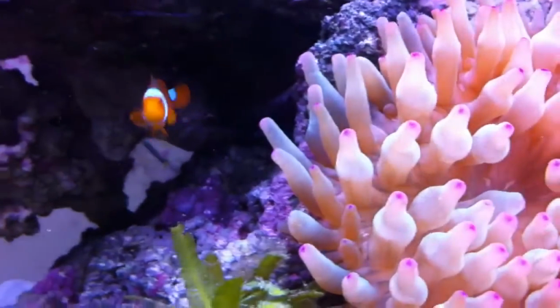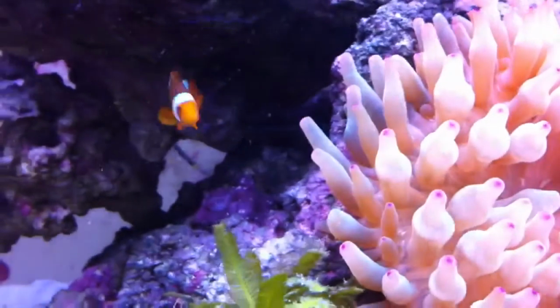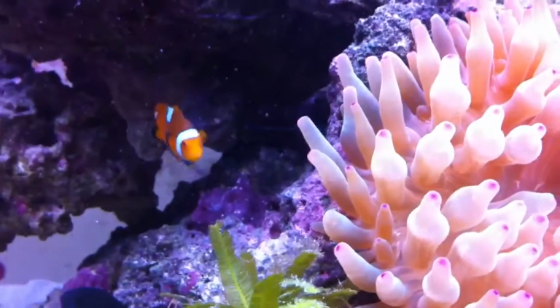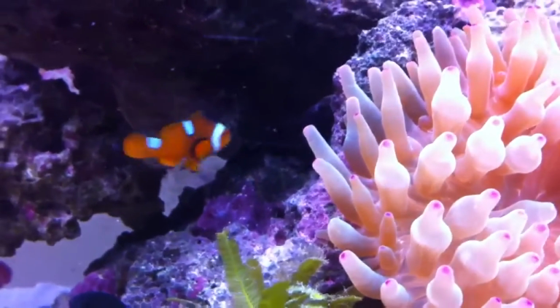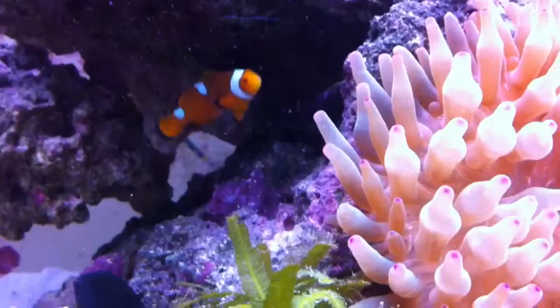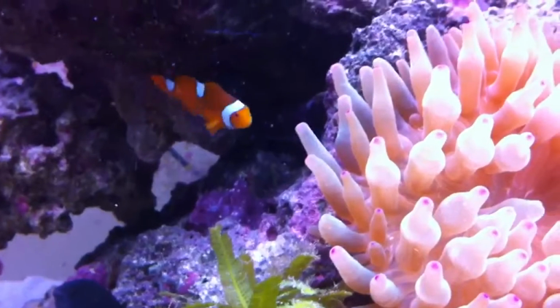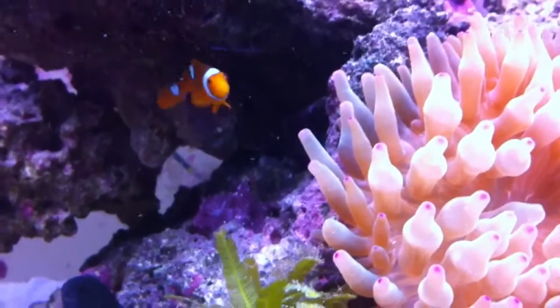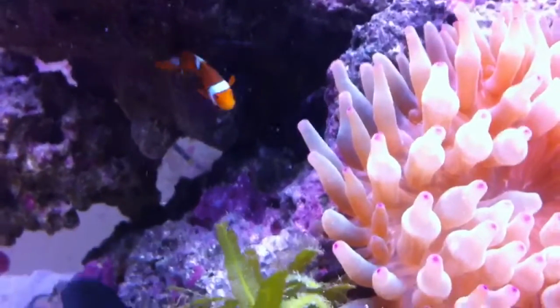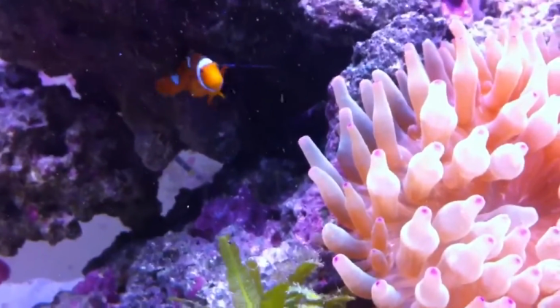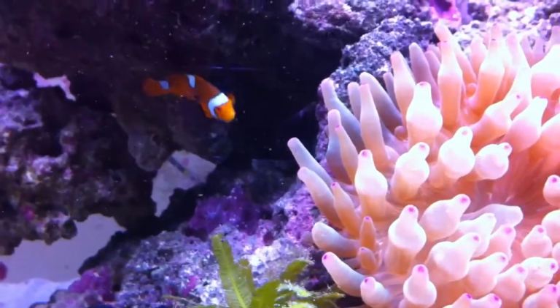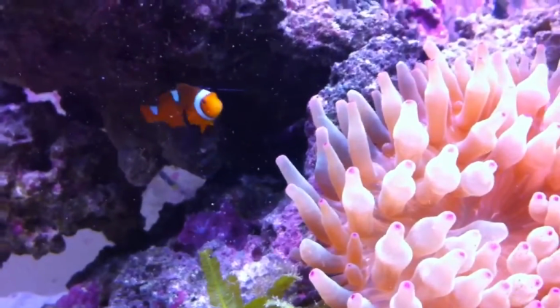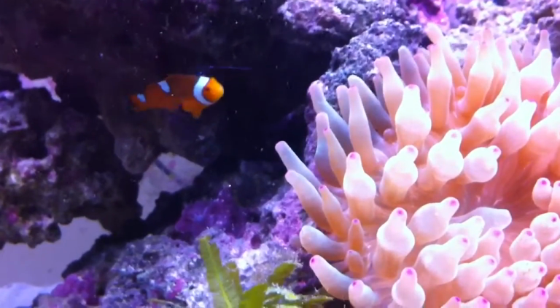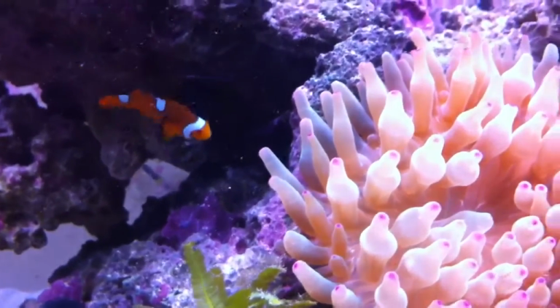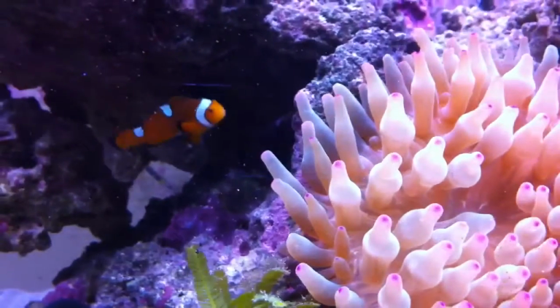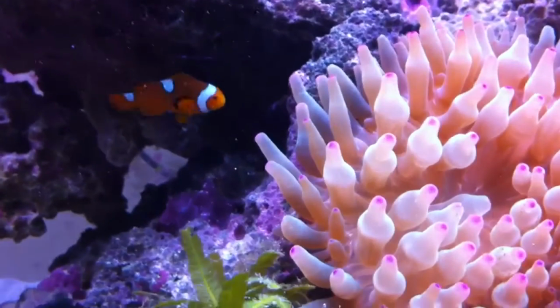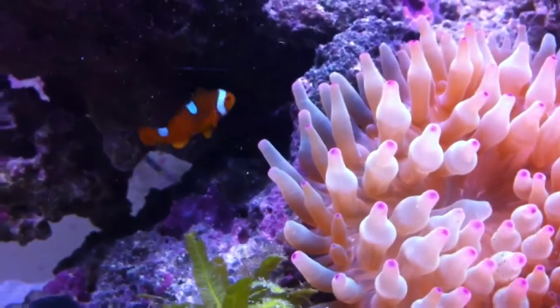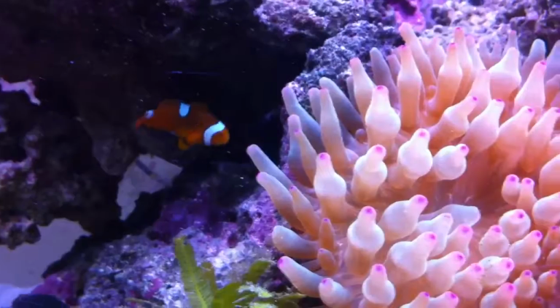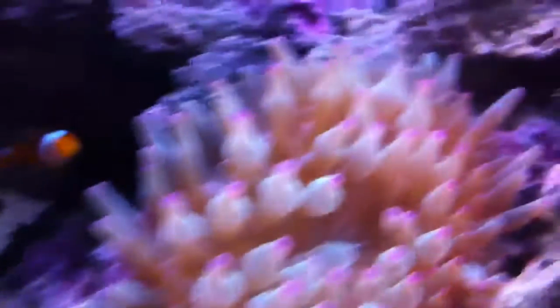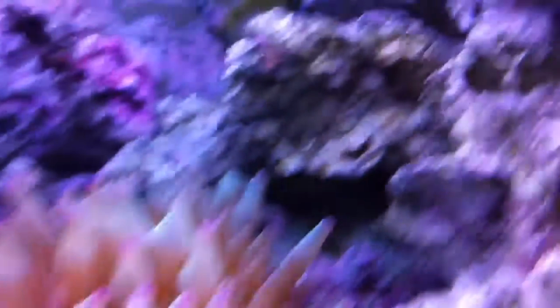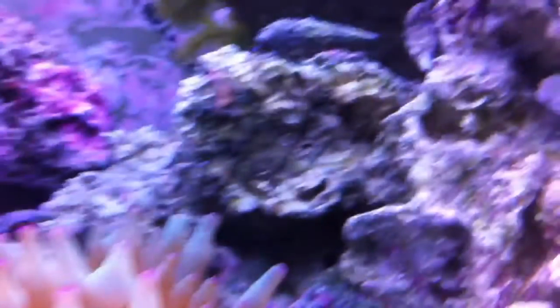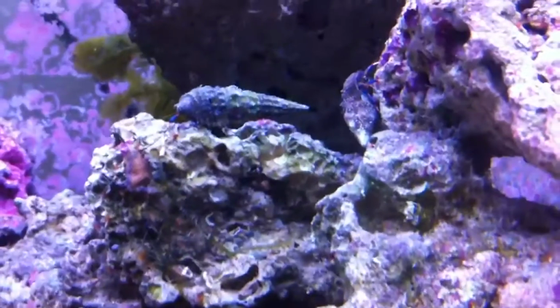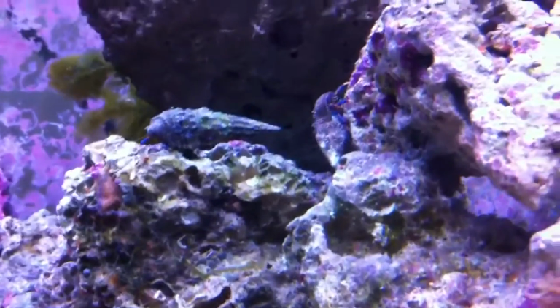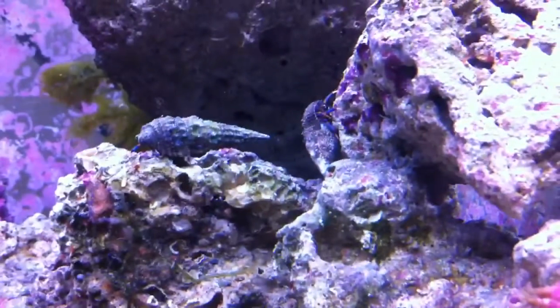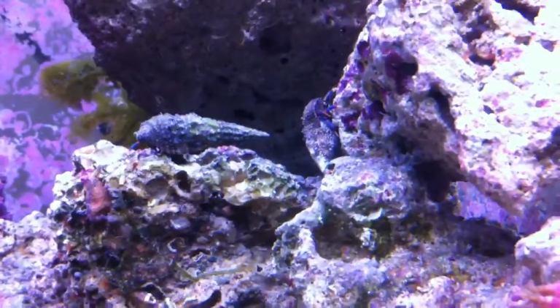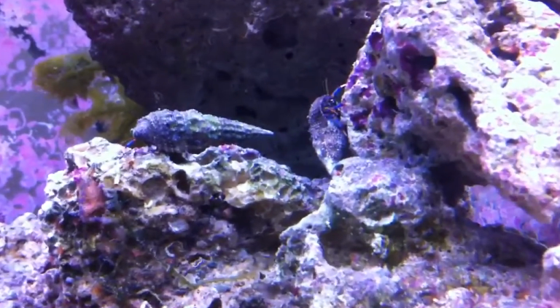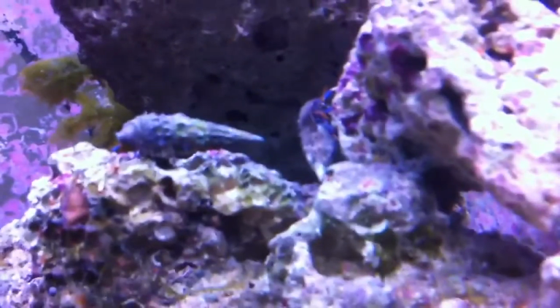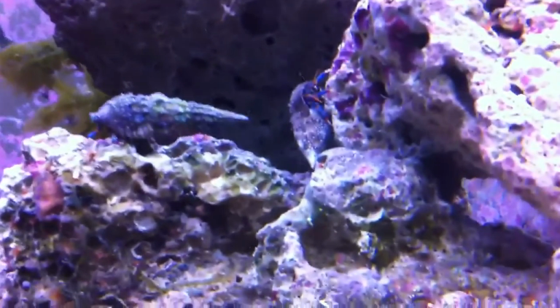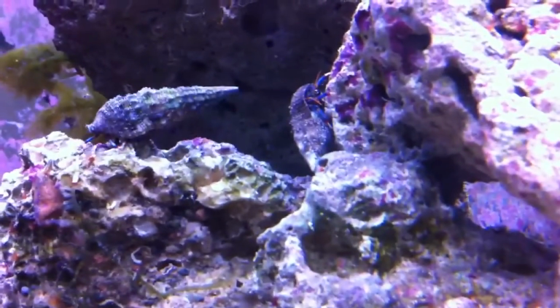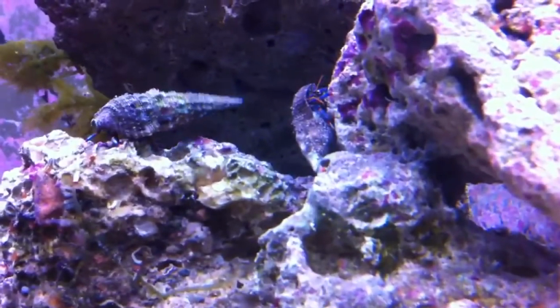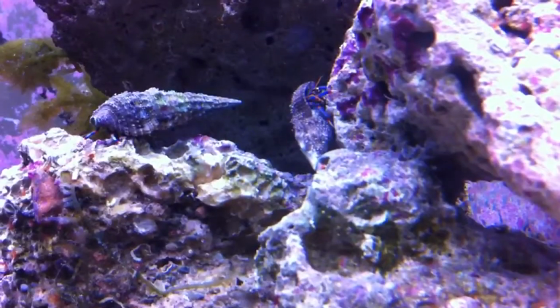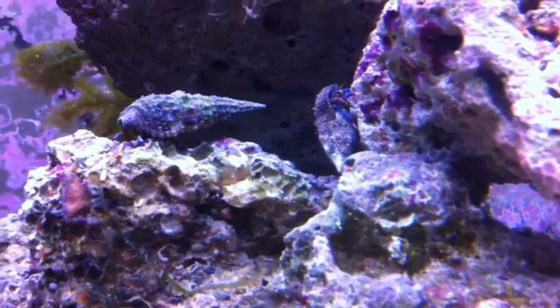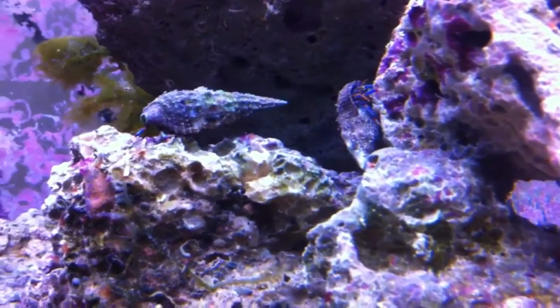I think I'm probably freaking them out a little bit. I can't seem to spot any hermit crabs. Oh, there's a hermit crab right there — two of them.